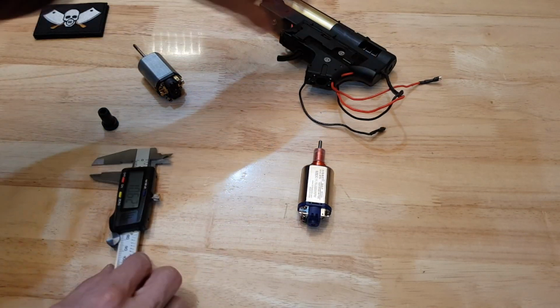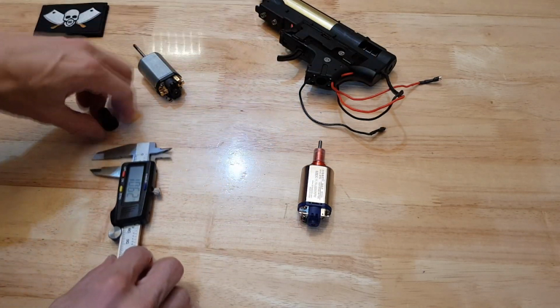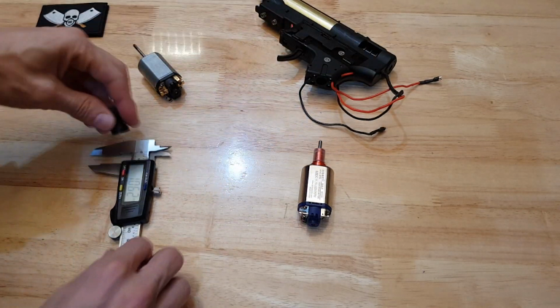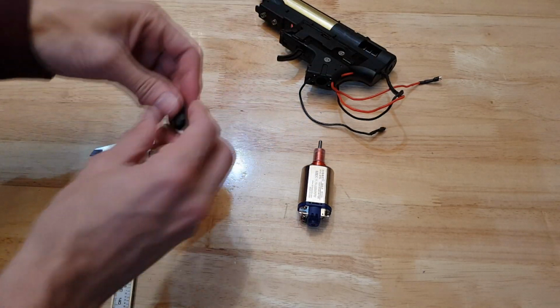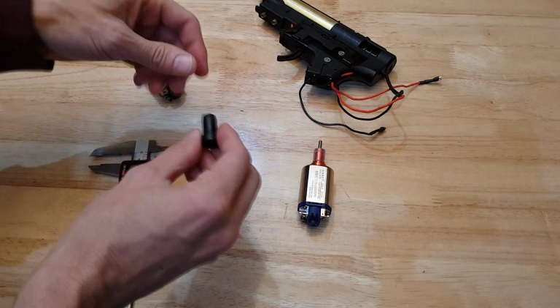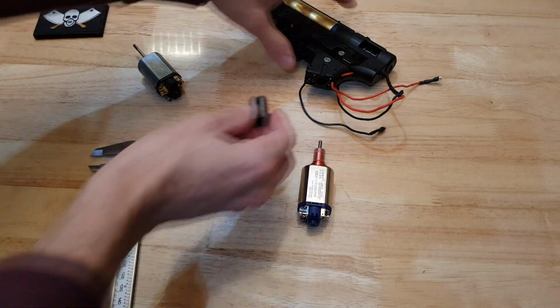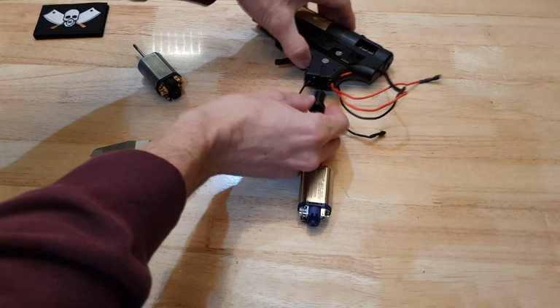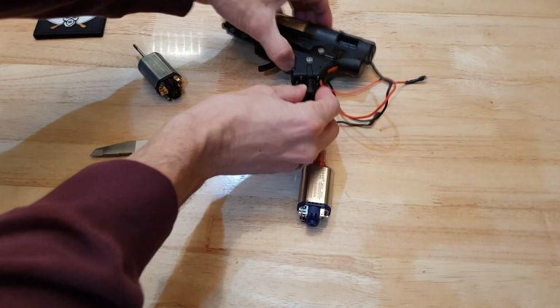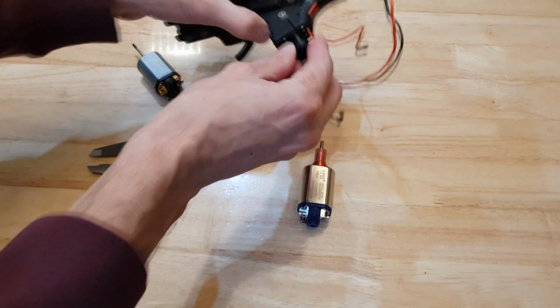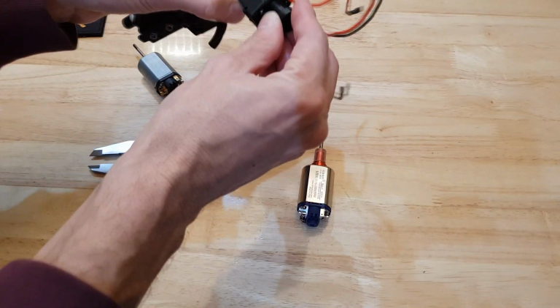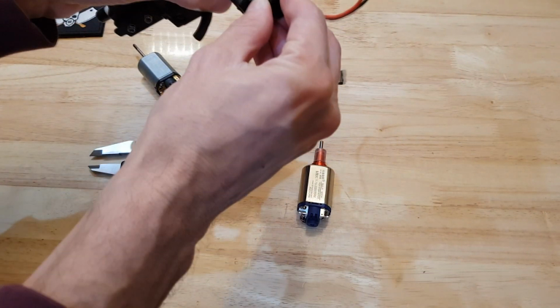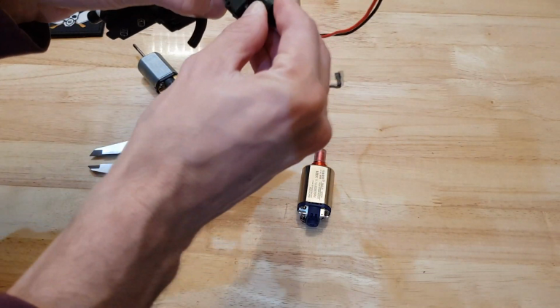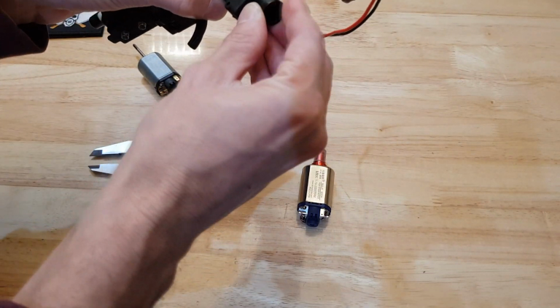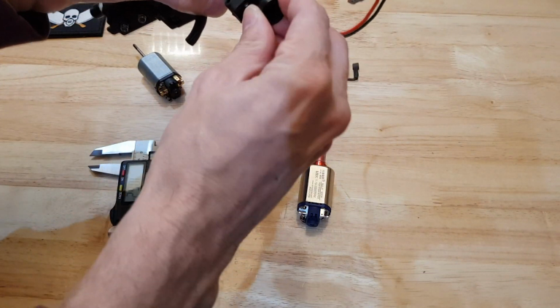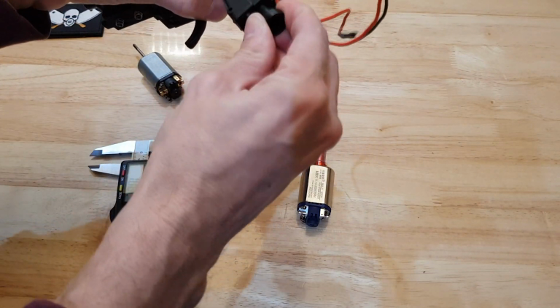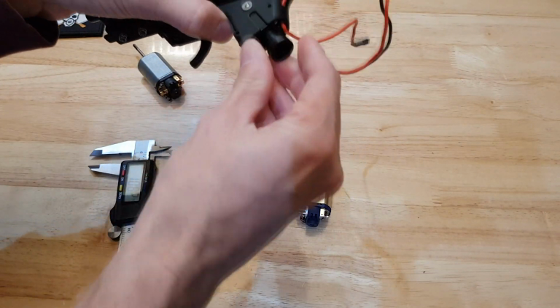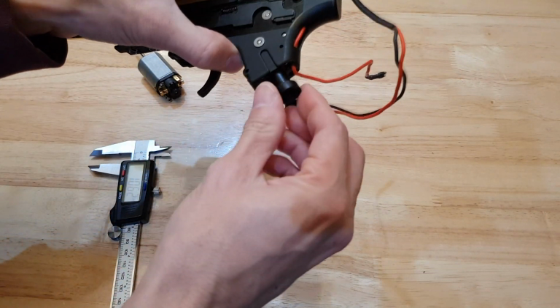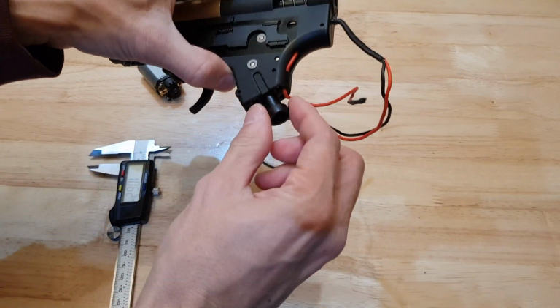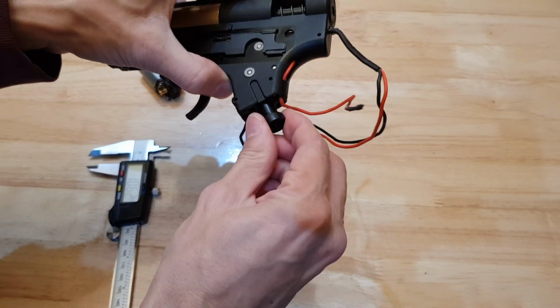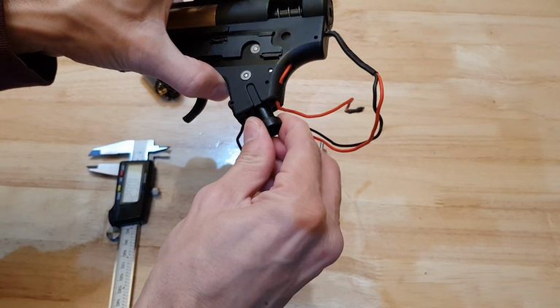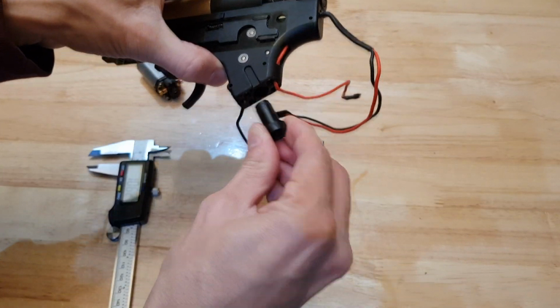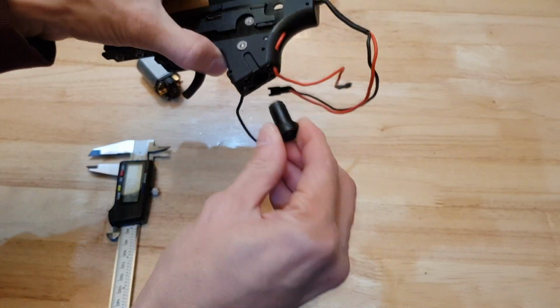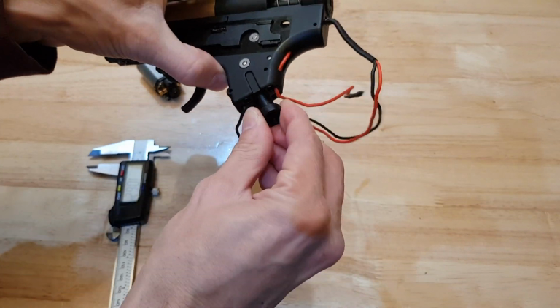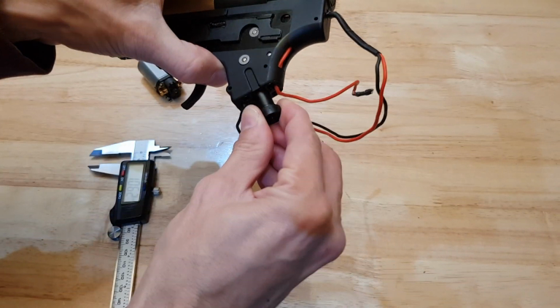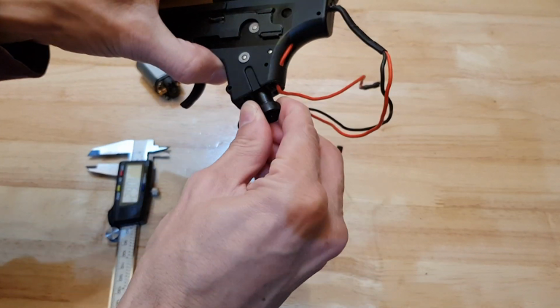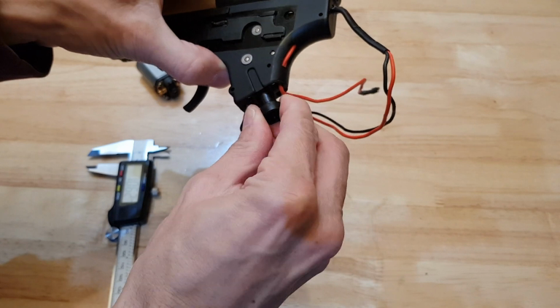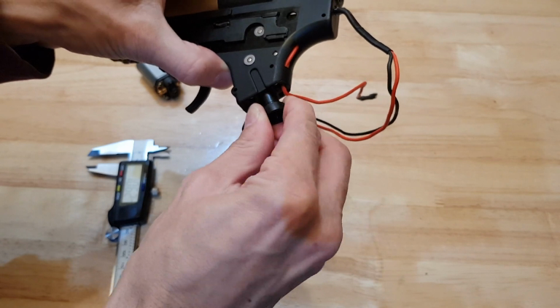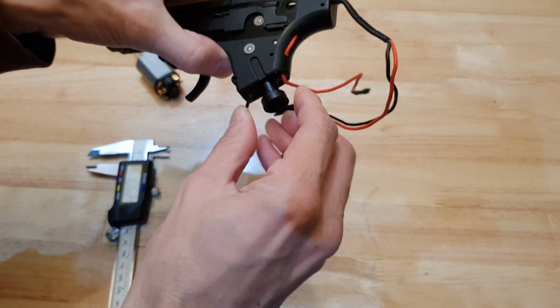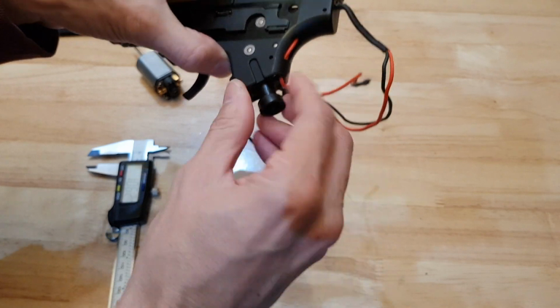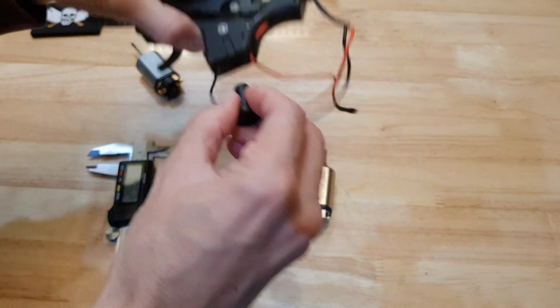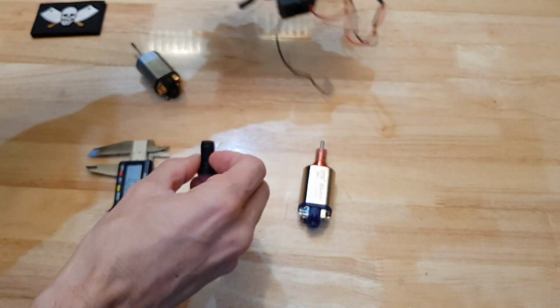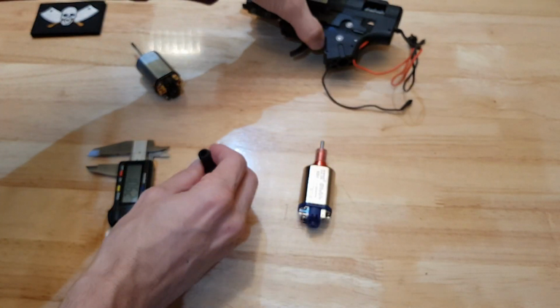The hole in the bottom of the Gen 9 gearbox is about 10.6 millimetres. So you've got a fraction of a millimetre in there to fit that in.